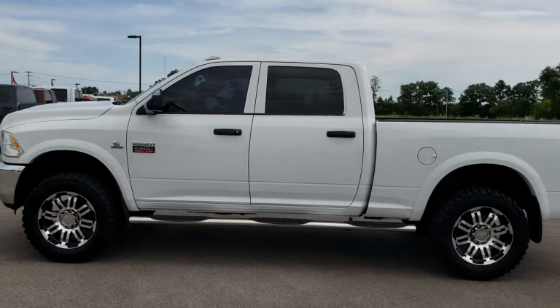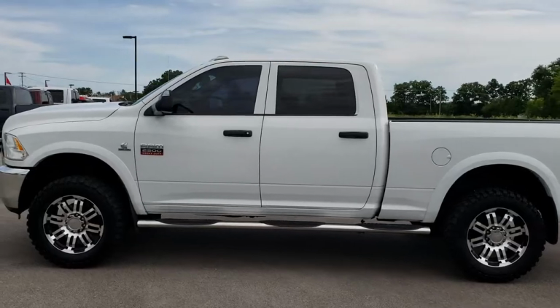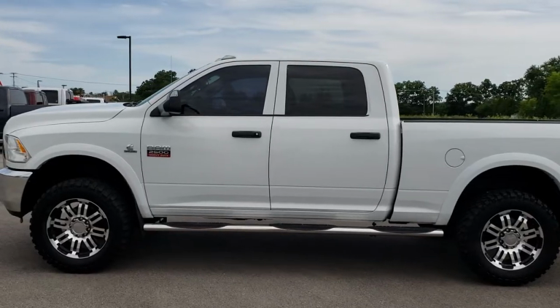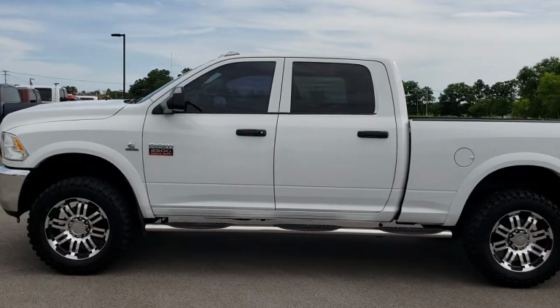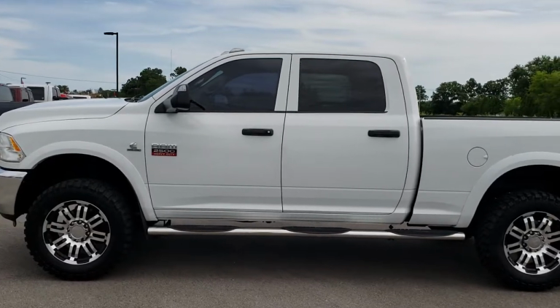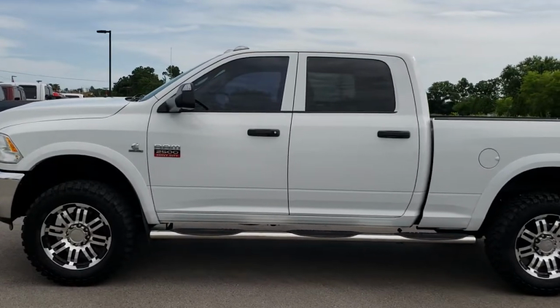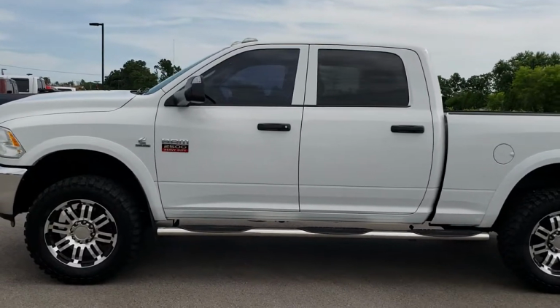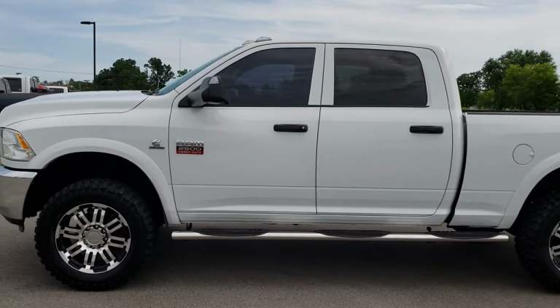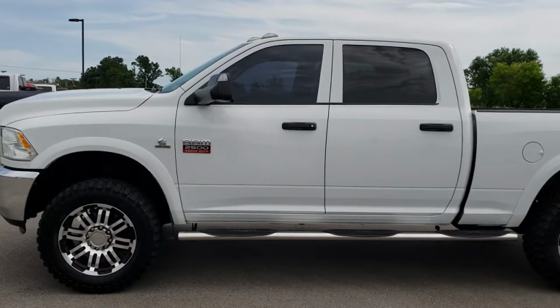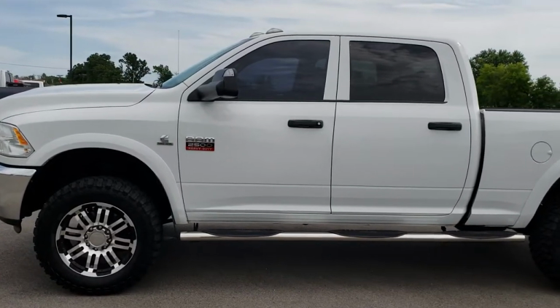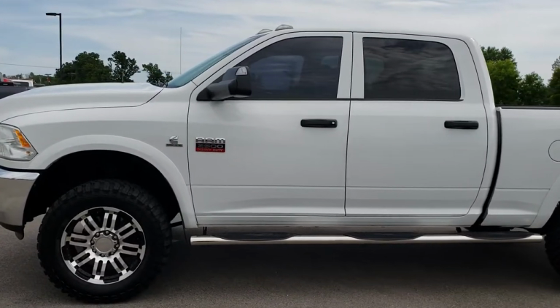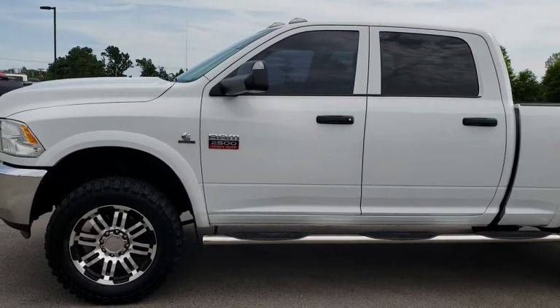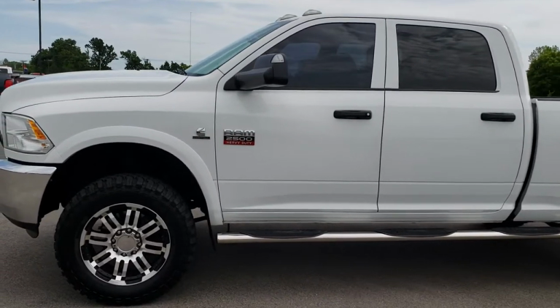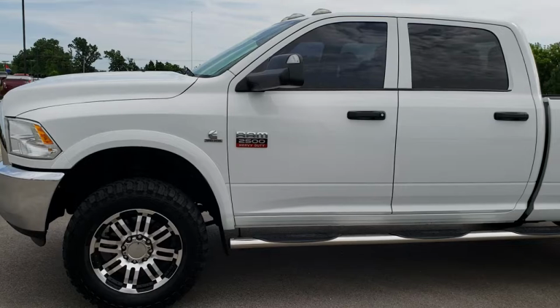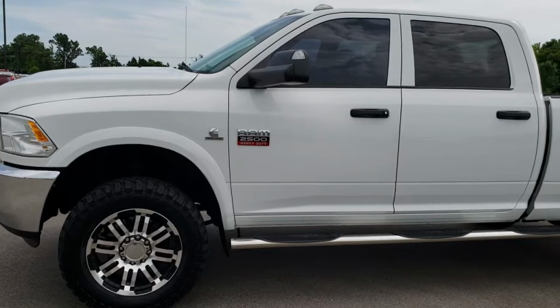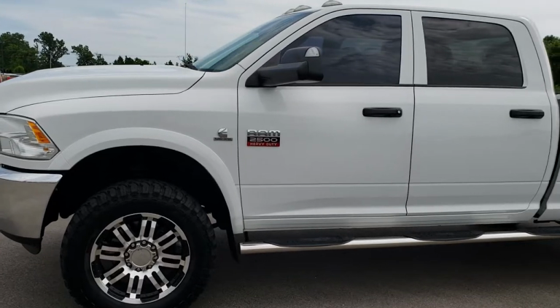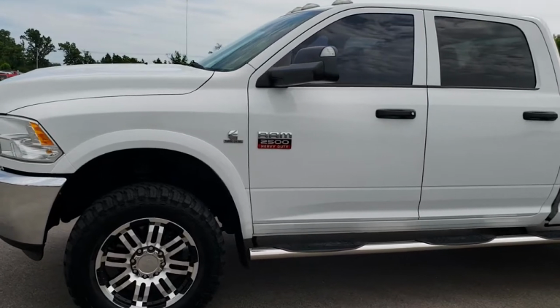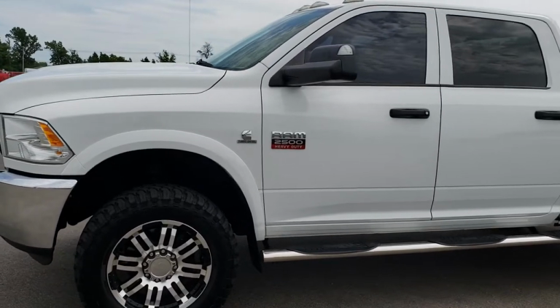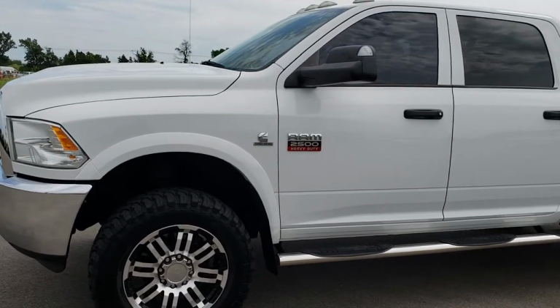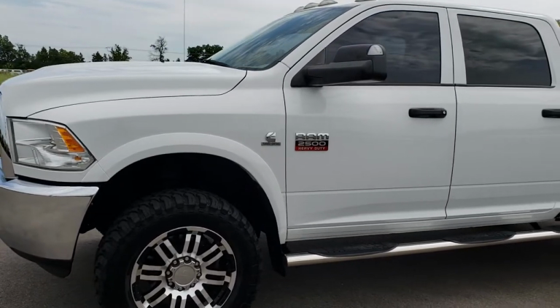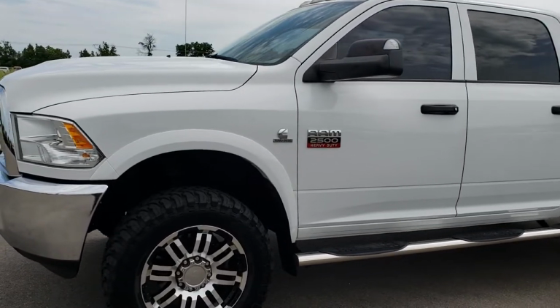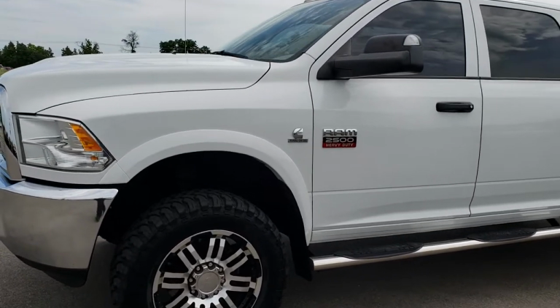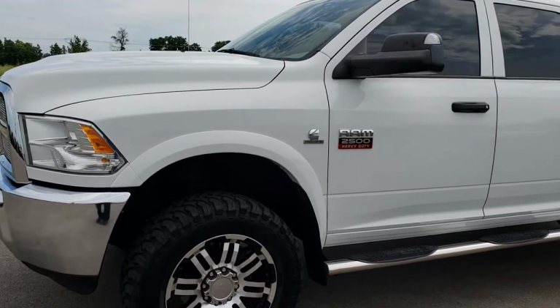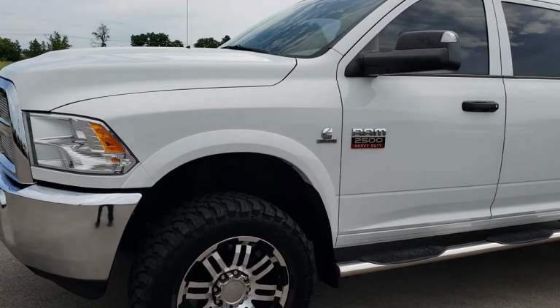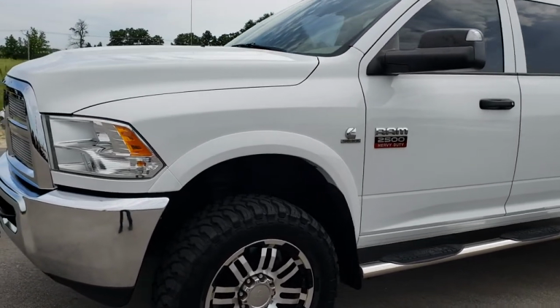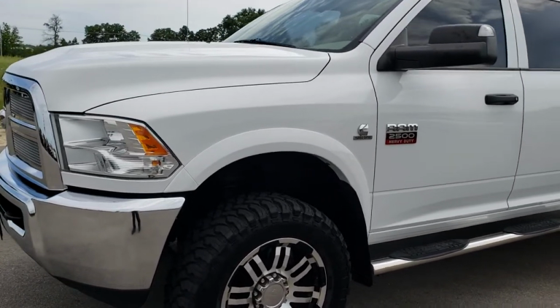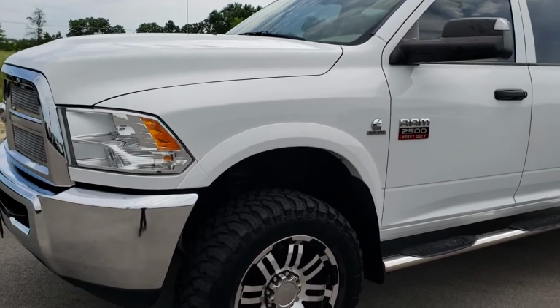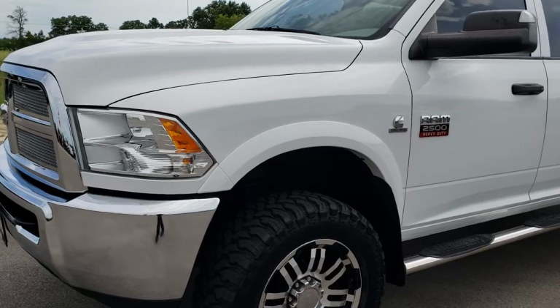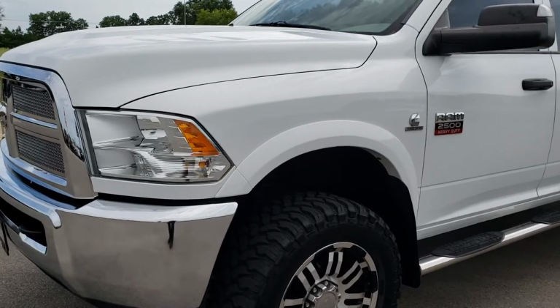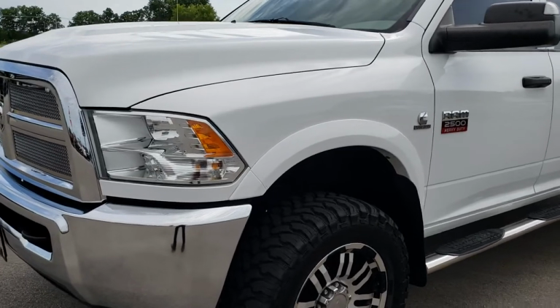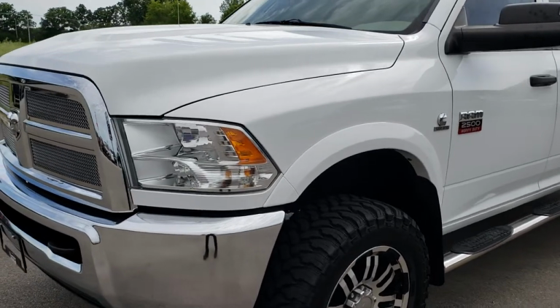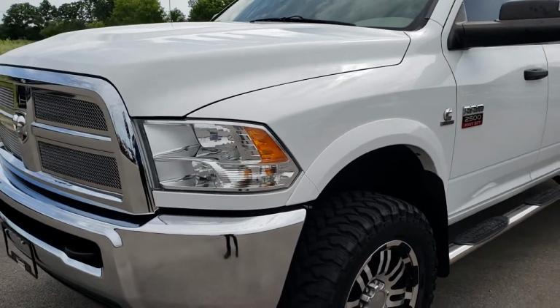This is stock number 9568. We are here at Summit Automotive in Fond du Lac, Wisconsin — your new and used Ram Heavy Duty Headquarters. Remember, we are the guys with the trucks on 41.